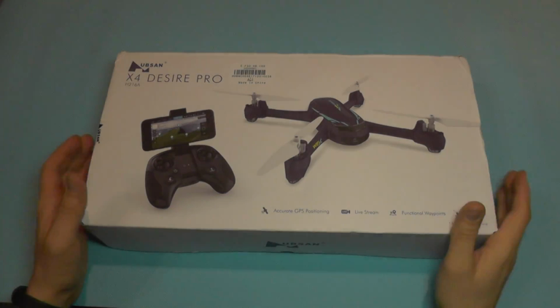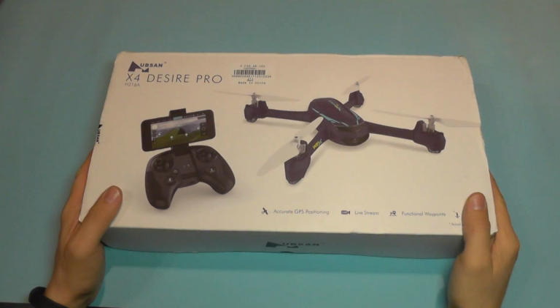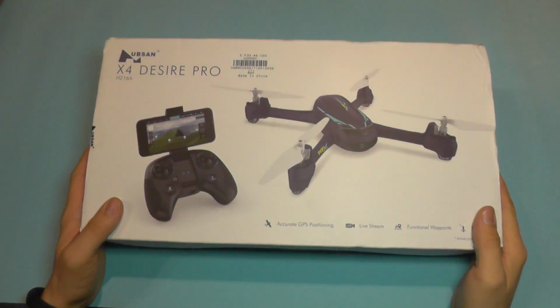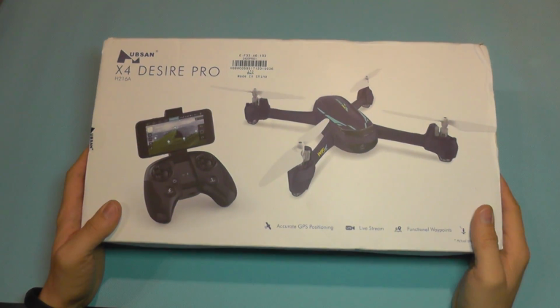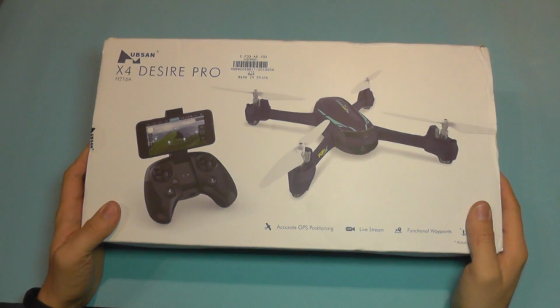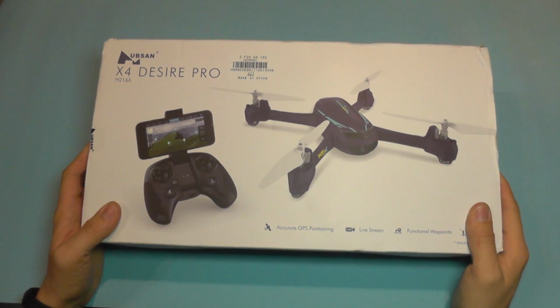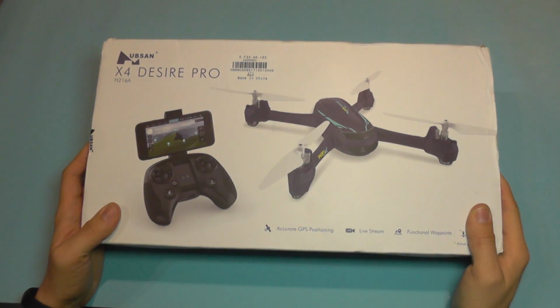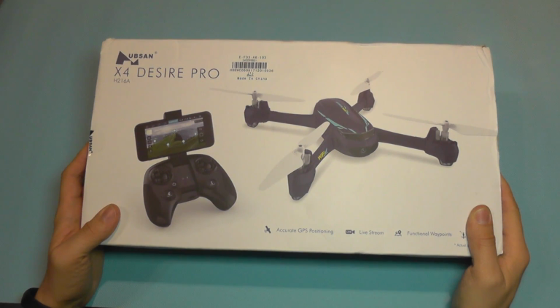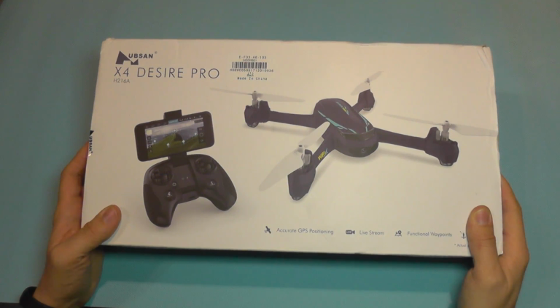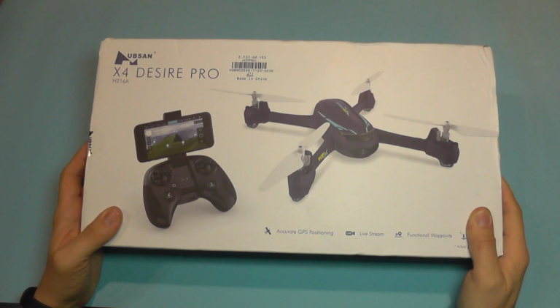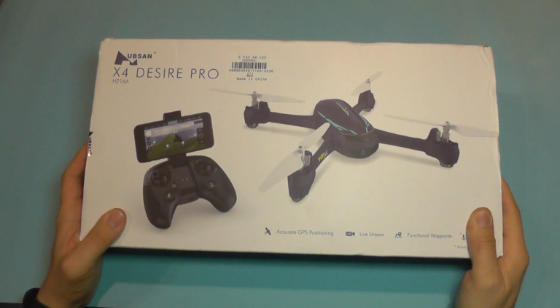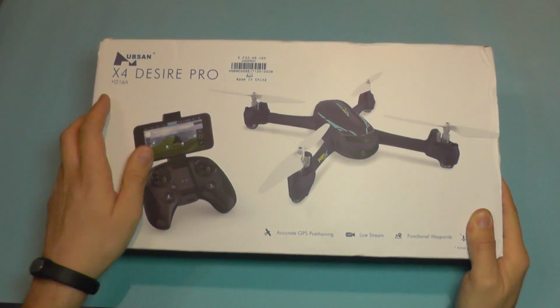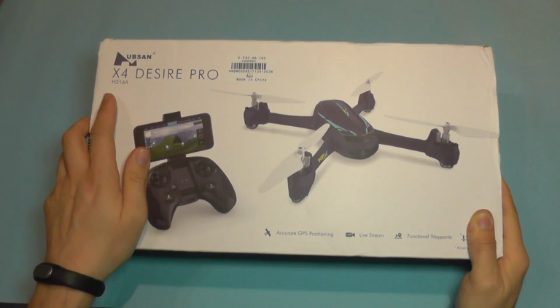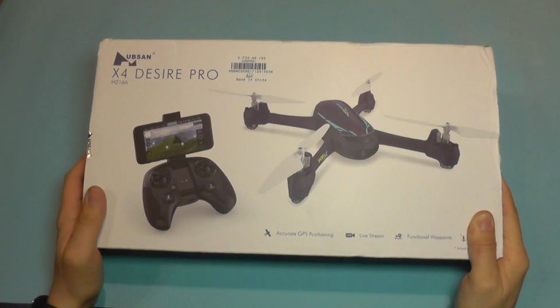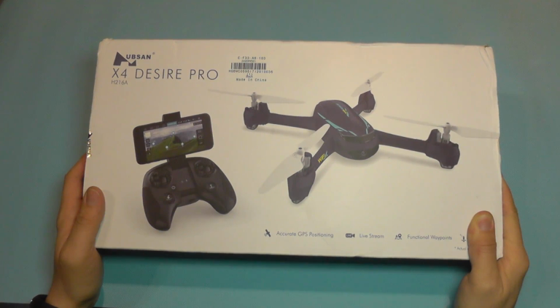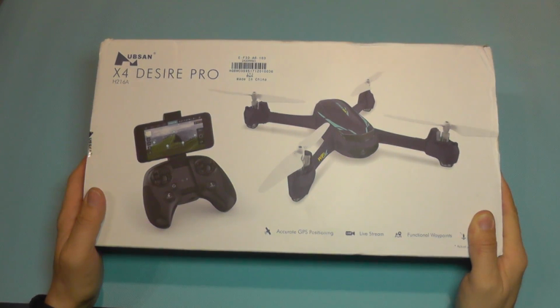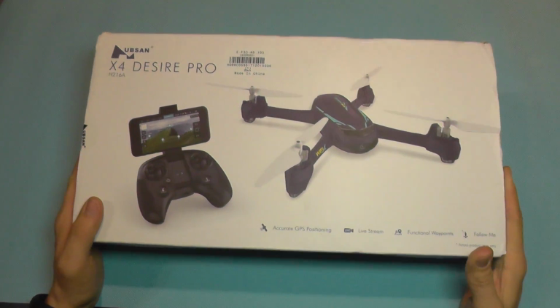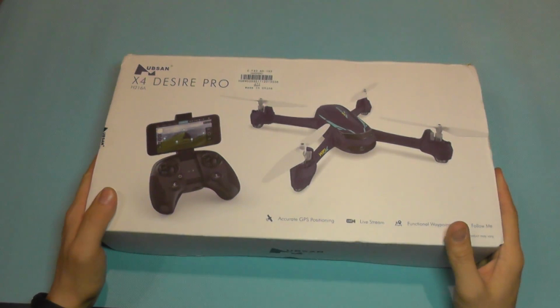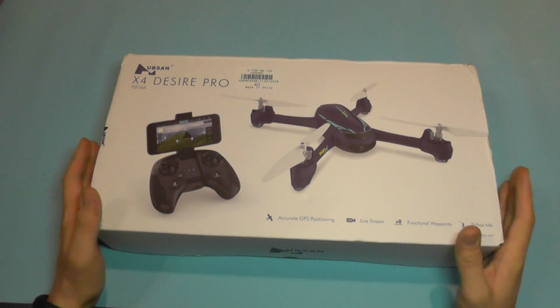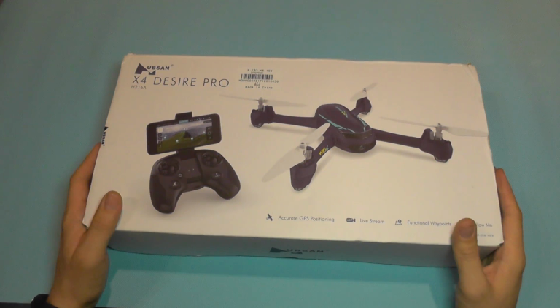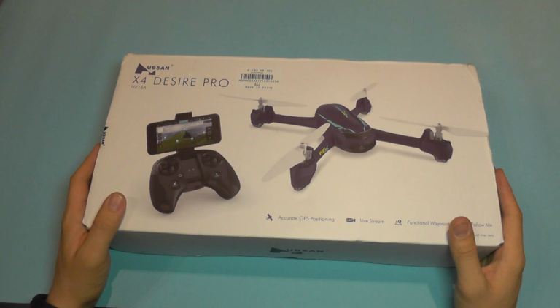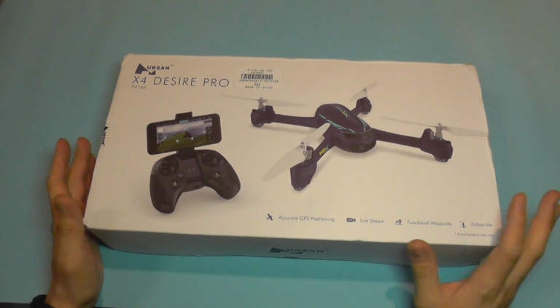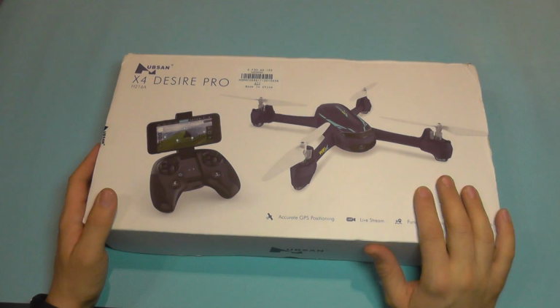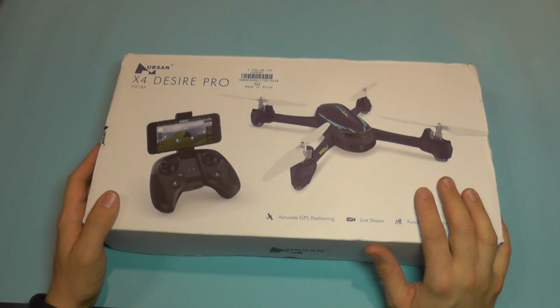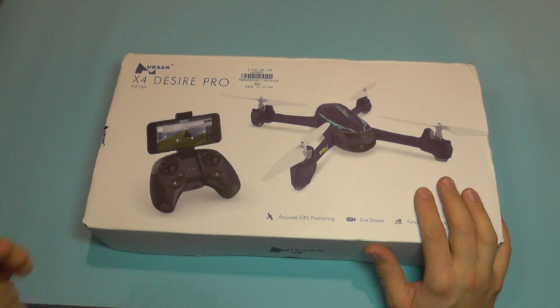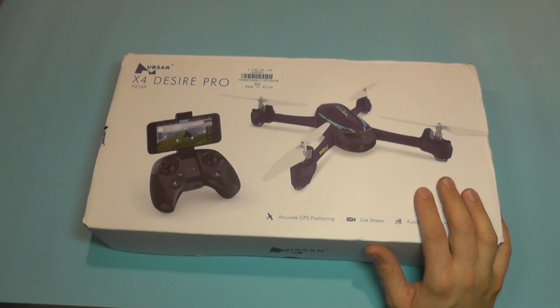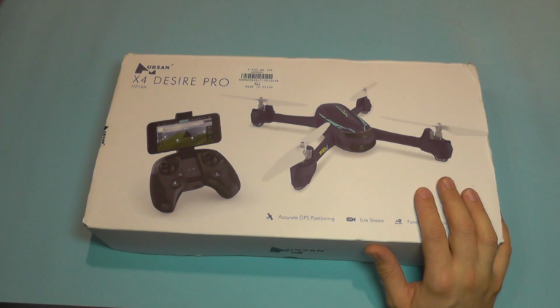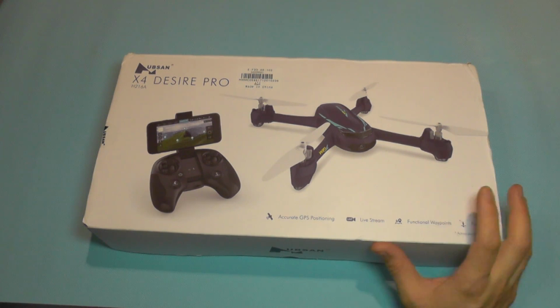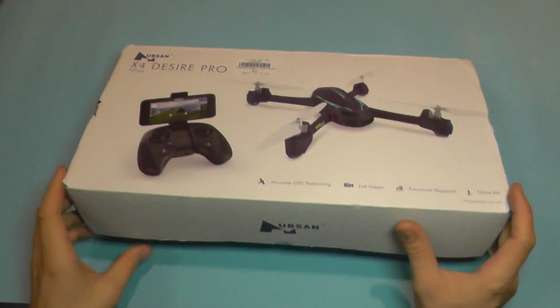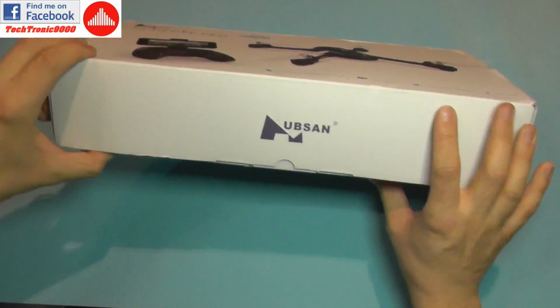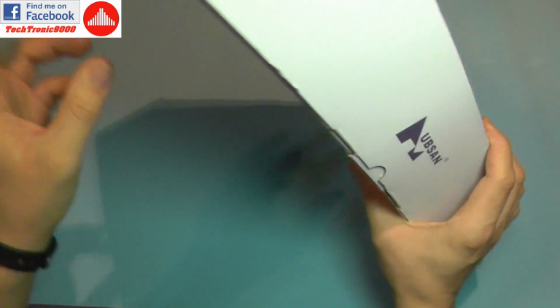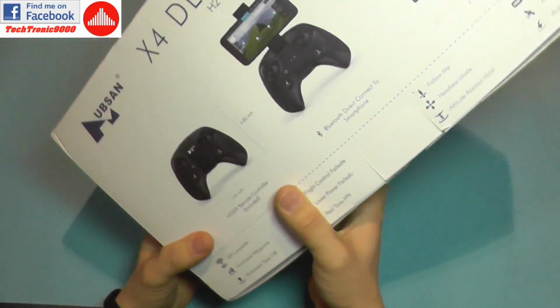Hello everyone and welcome to the review of the Hubsan X4 Desire Pro model, or H216A. This is a feature-packed quadcopter with an entry-level price, and as you will see, it has a lot of features.